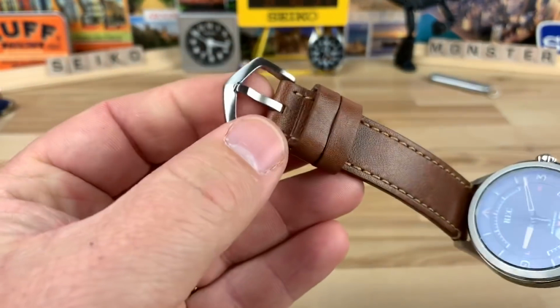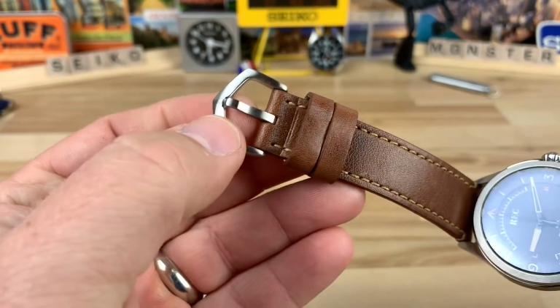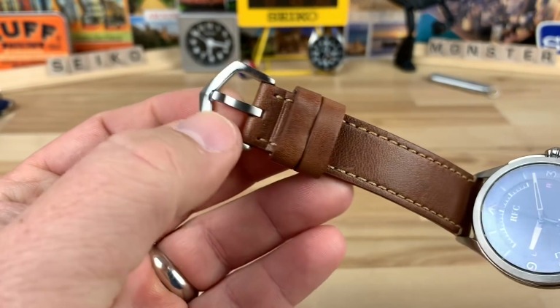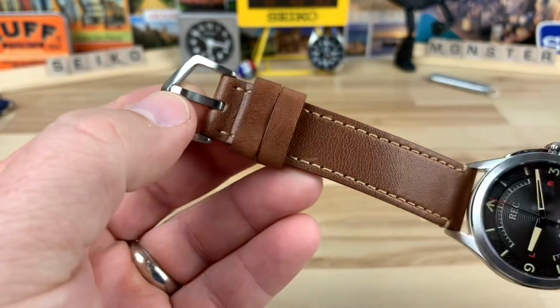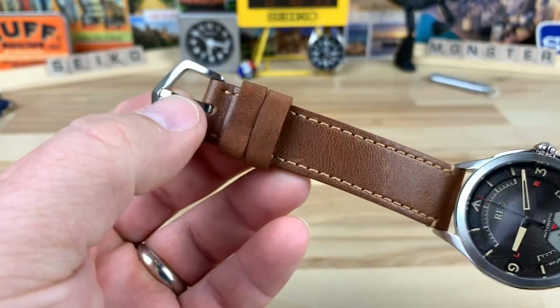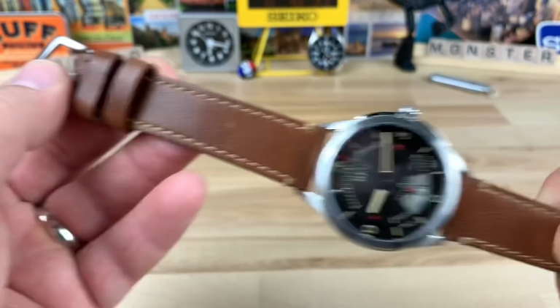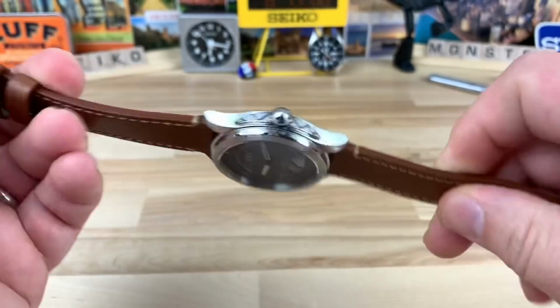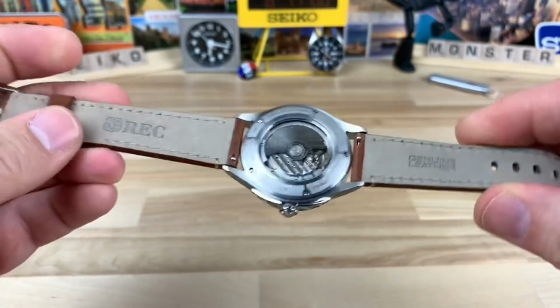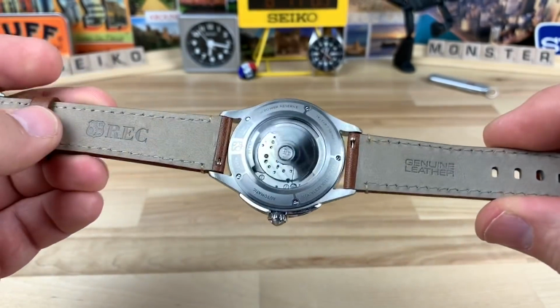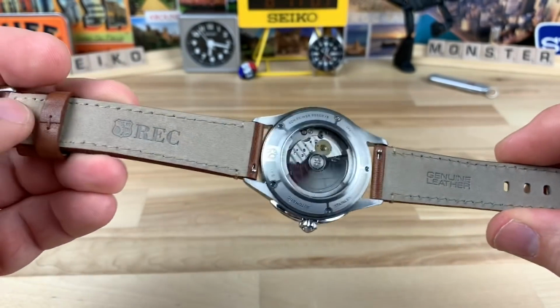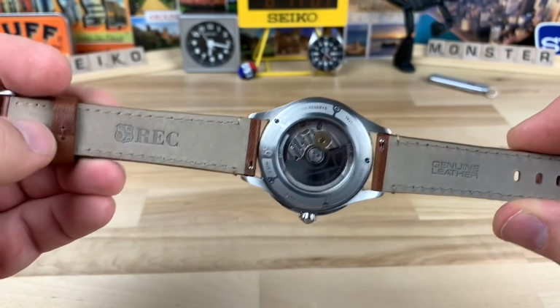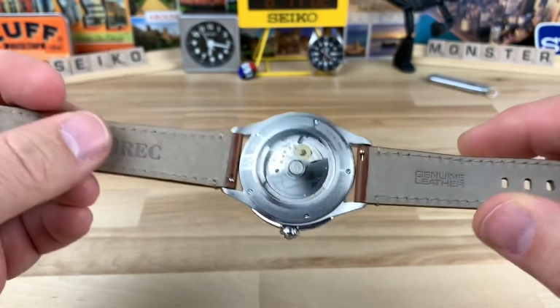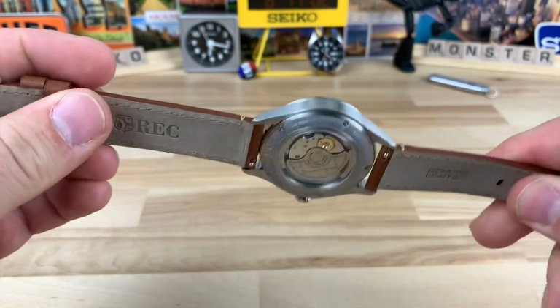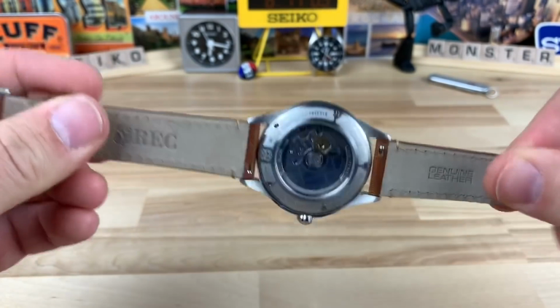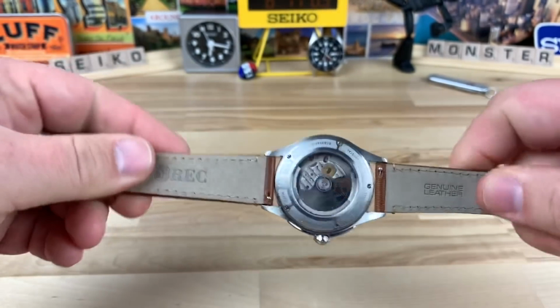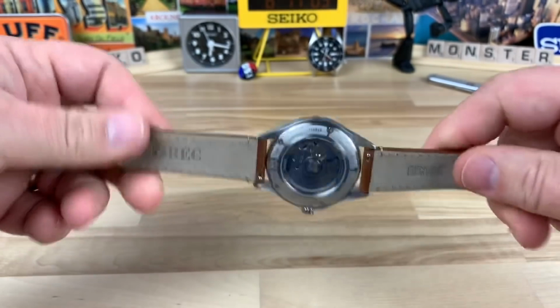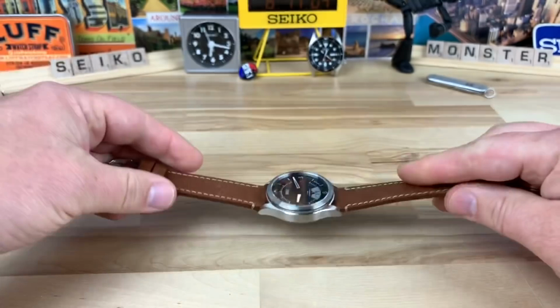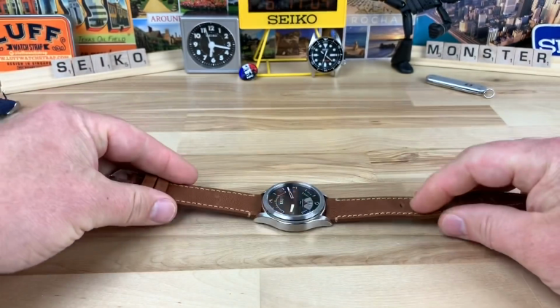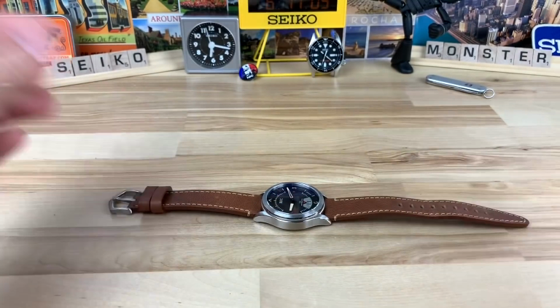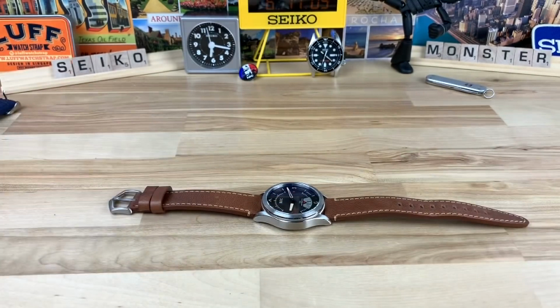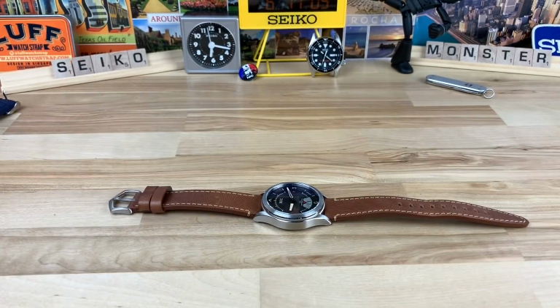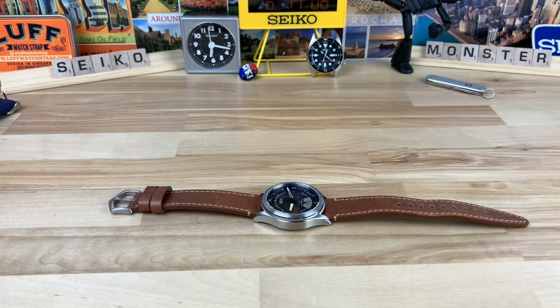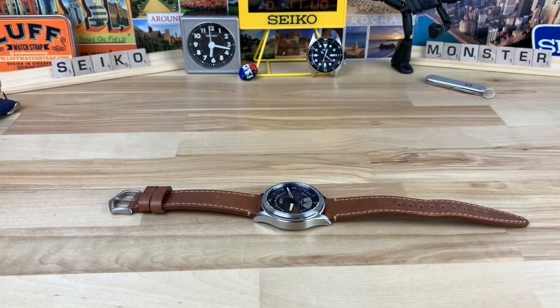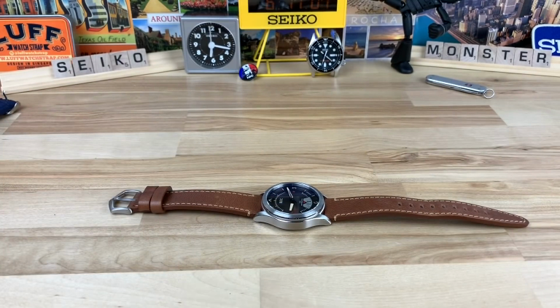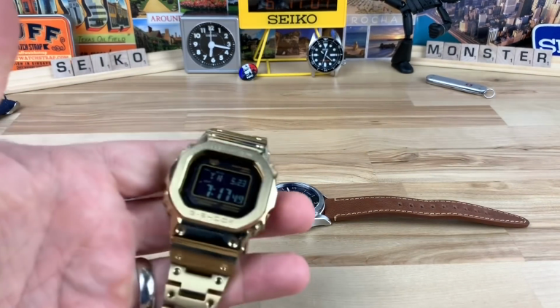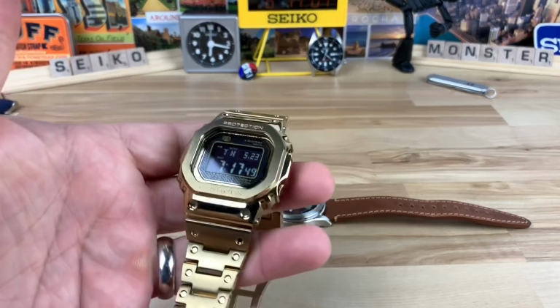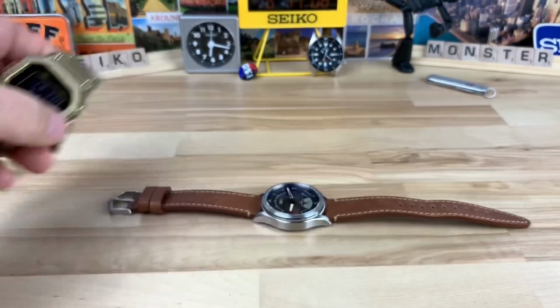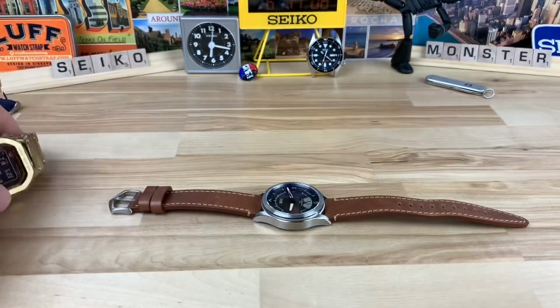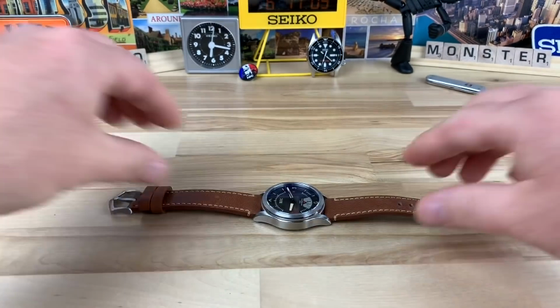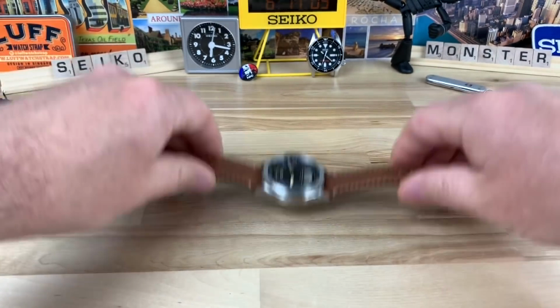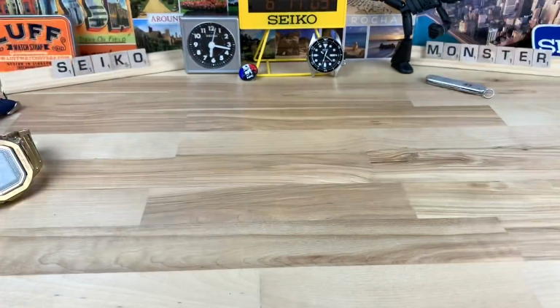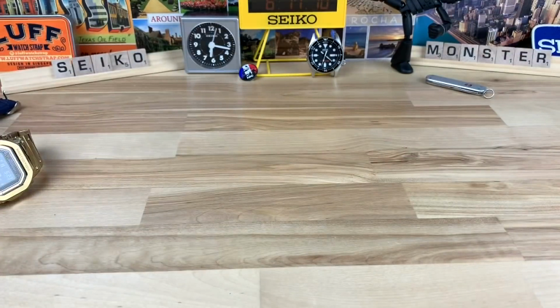Really nice buckle hardware here, and even the leather is of high quality. As far as fit and finish, there are quick-release spring bars on there. I'm wearing the bling master right now, but I'm going to pop this one on wrist.